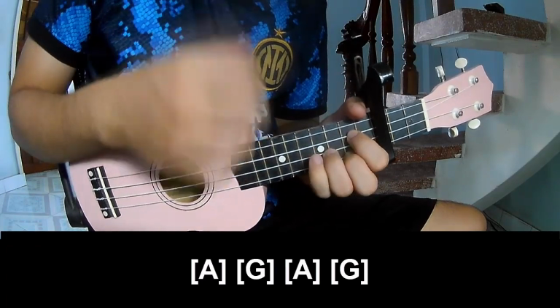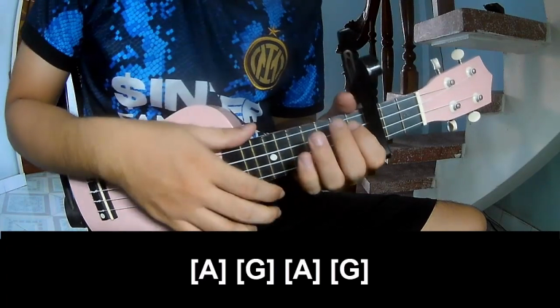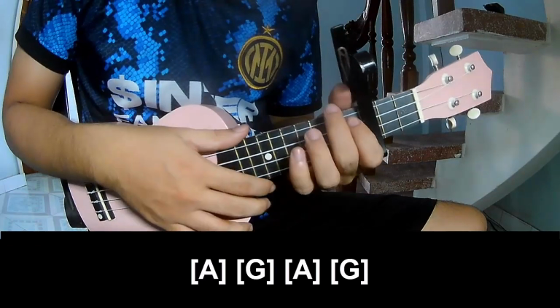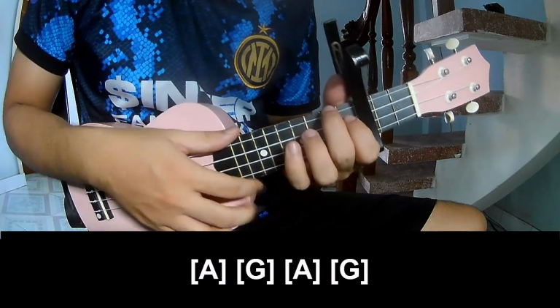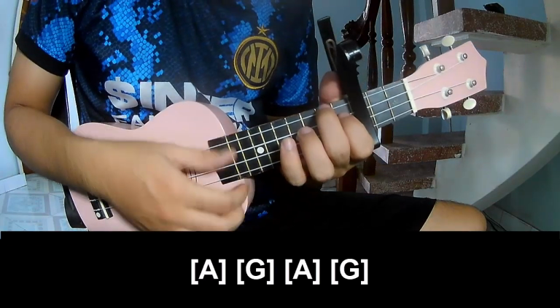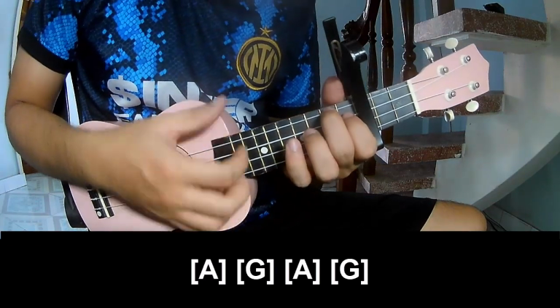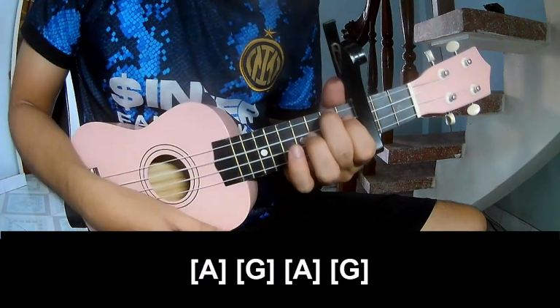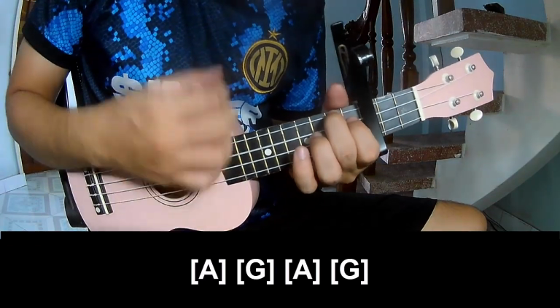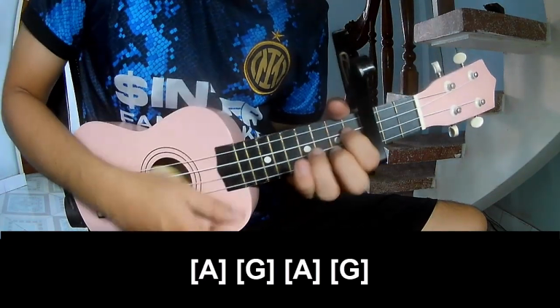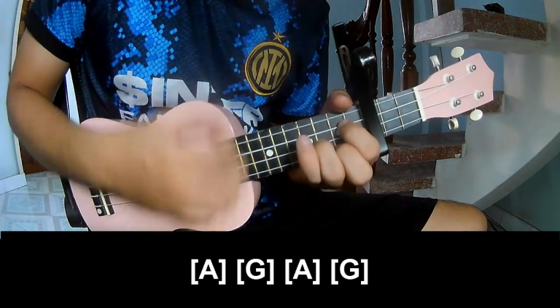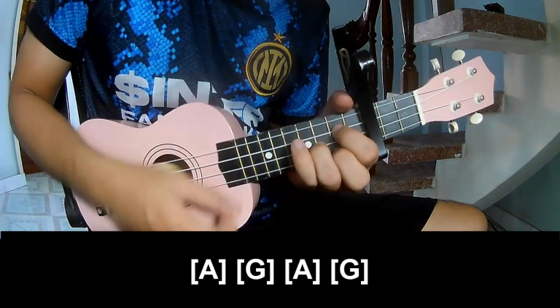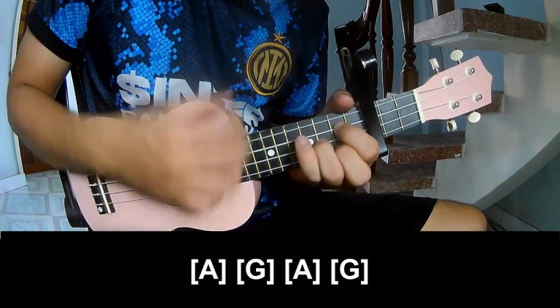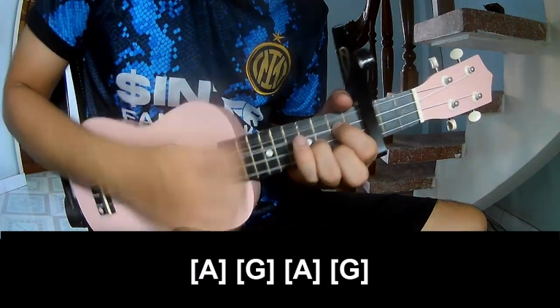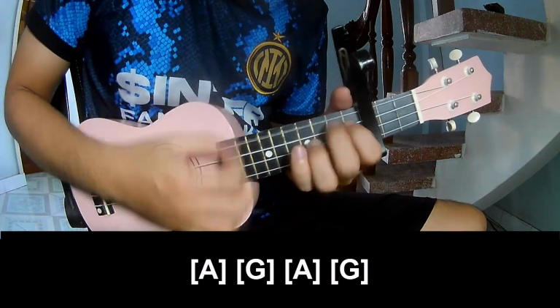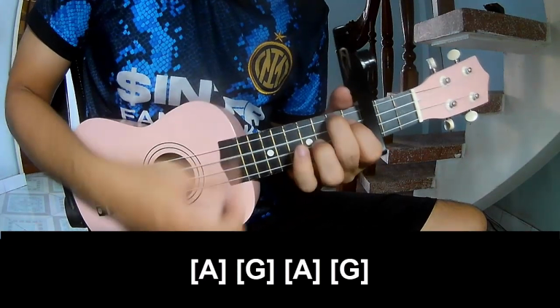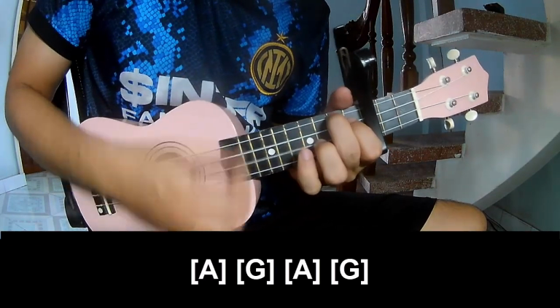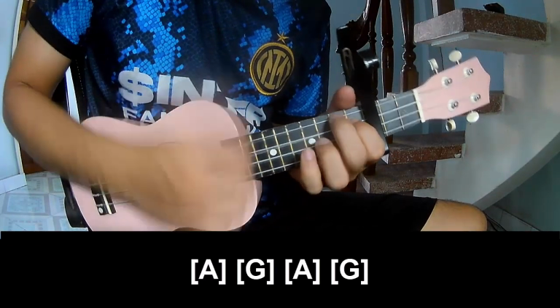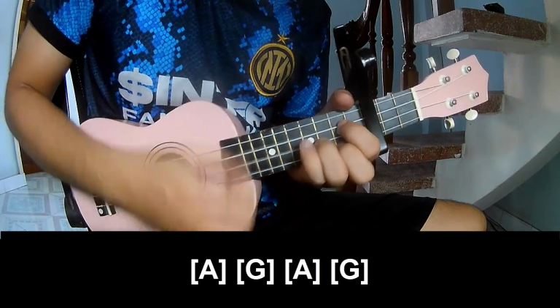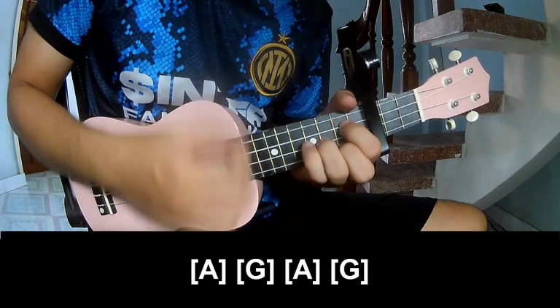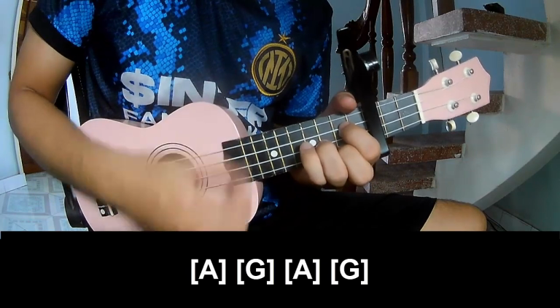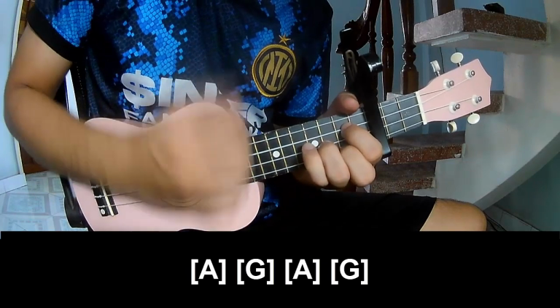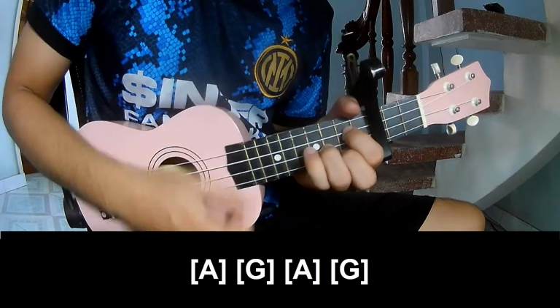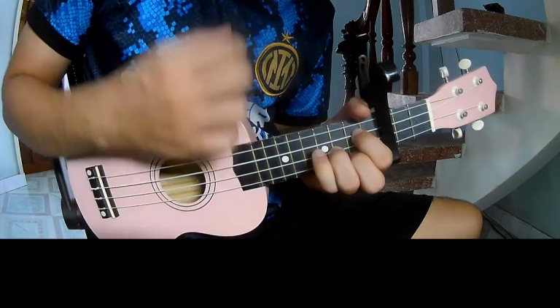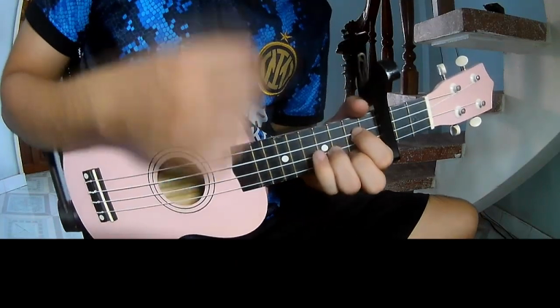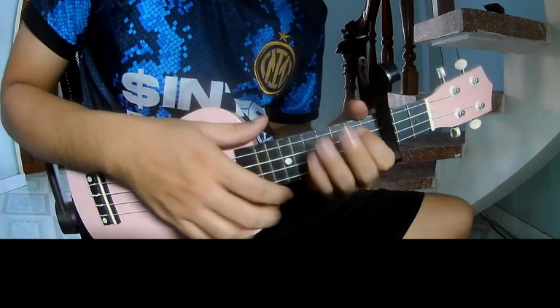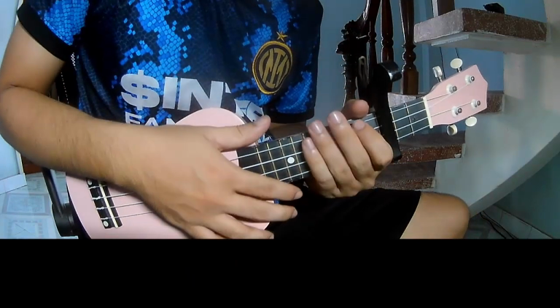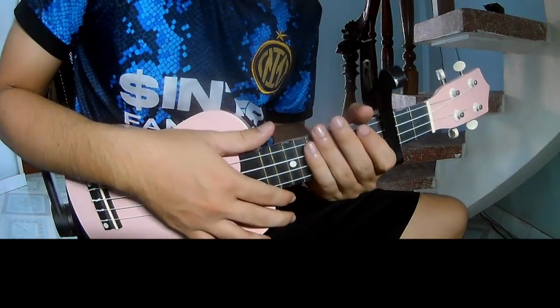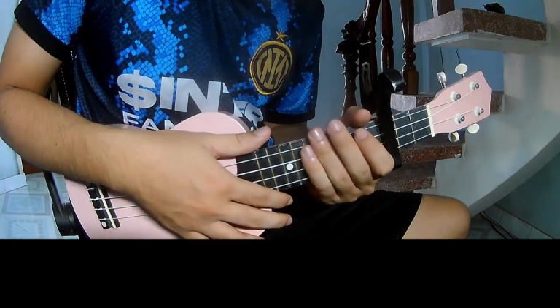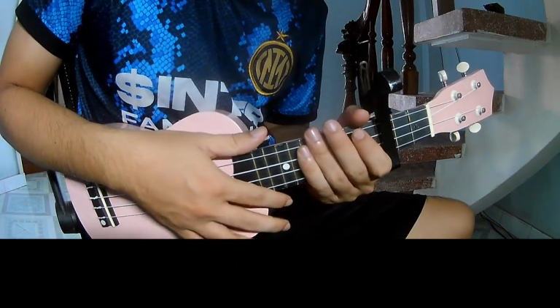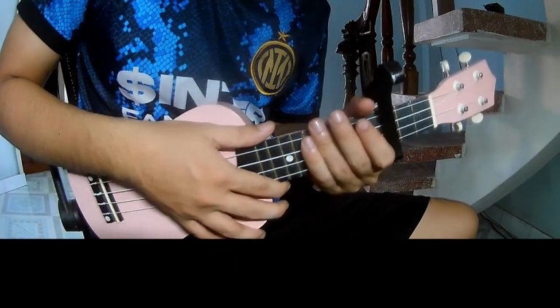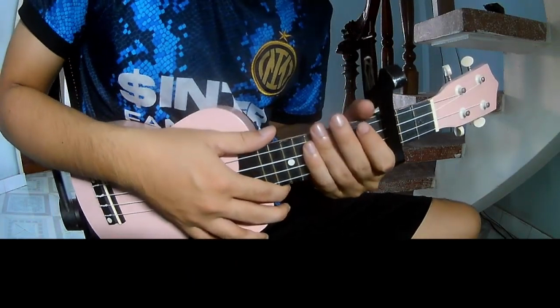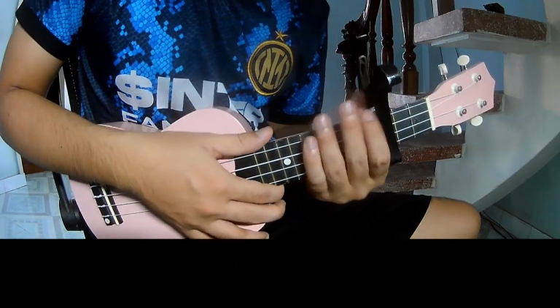And you play long A G, A G. And you hit this strumming the same way for the drum.